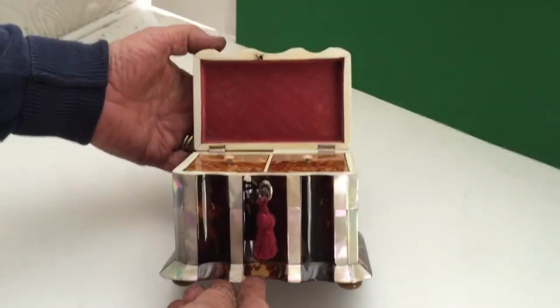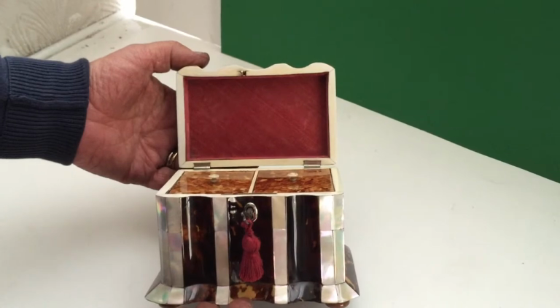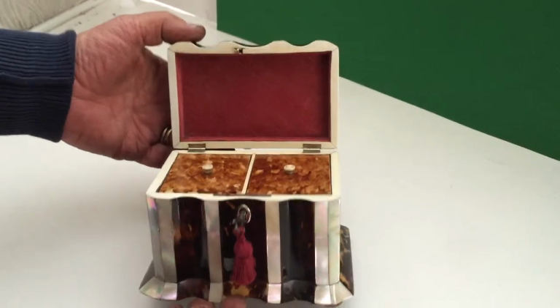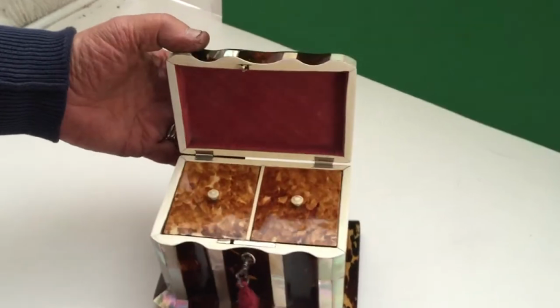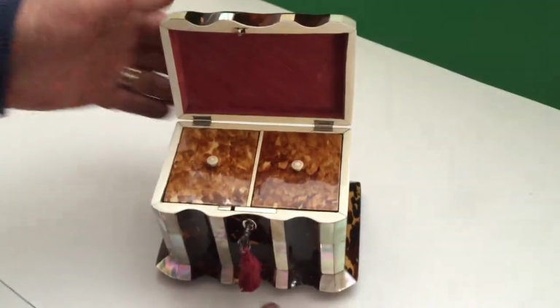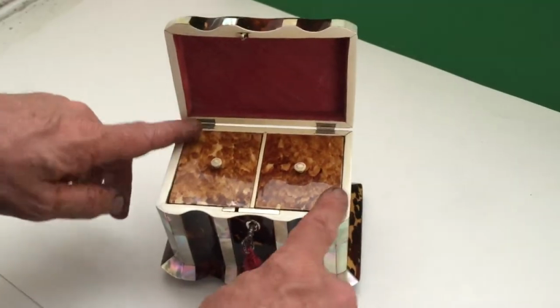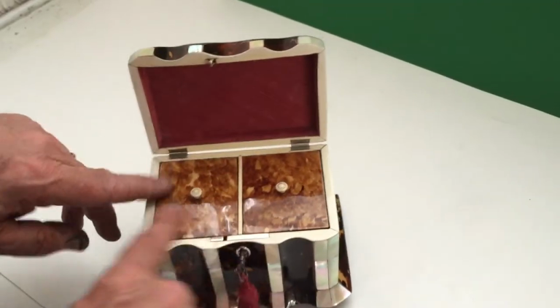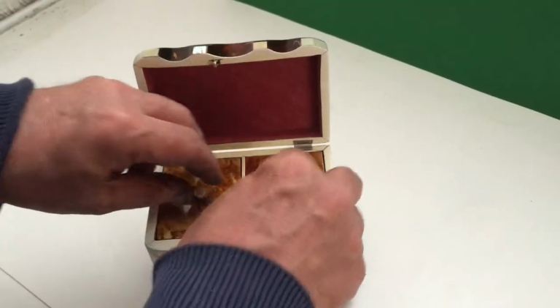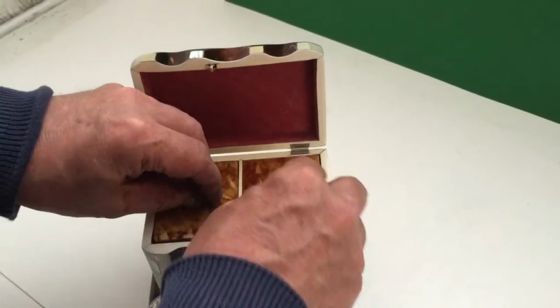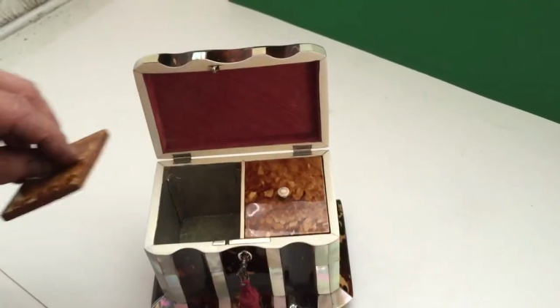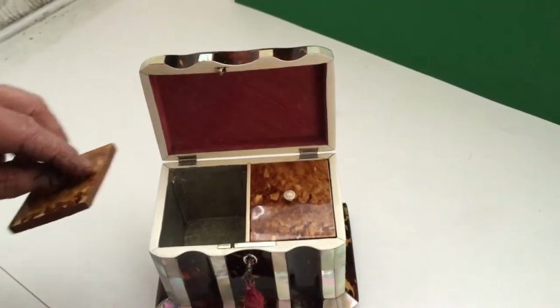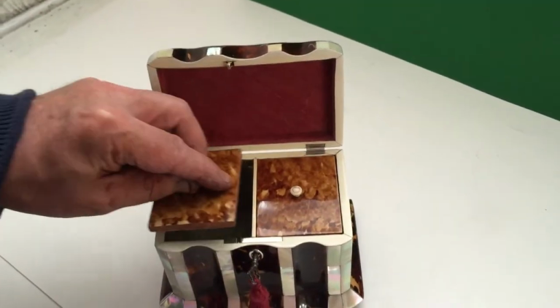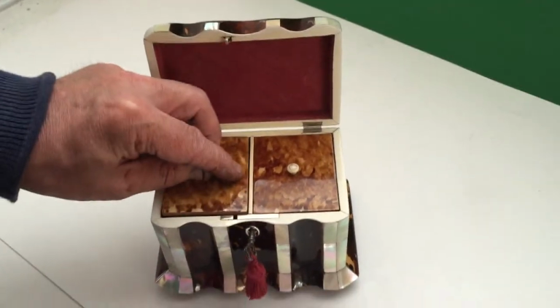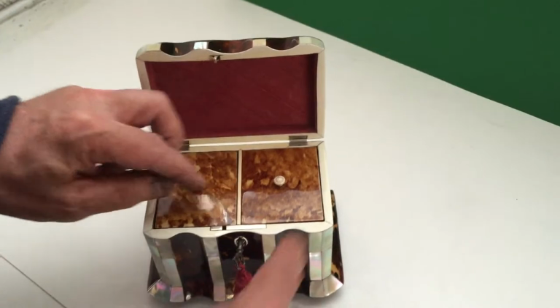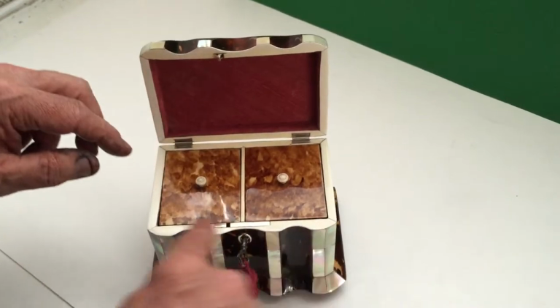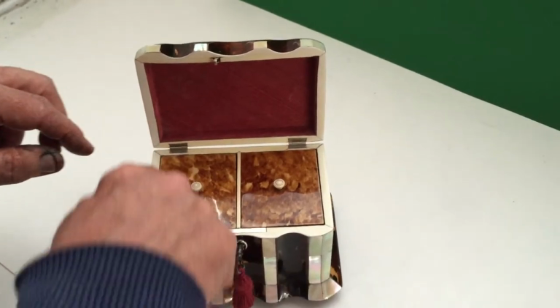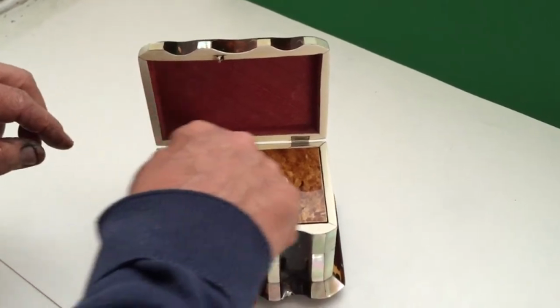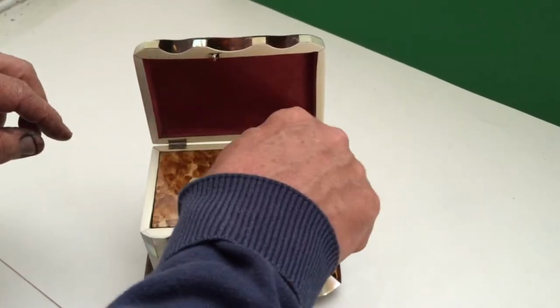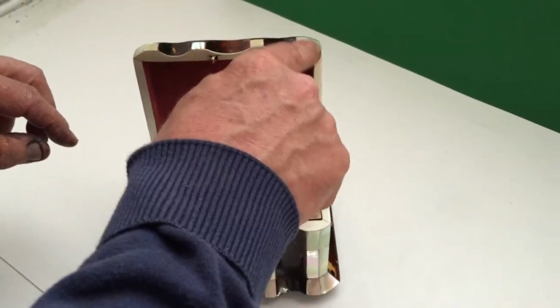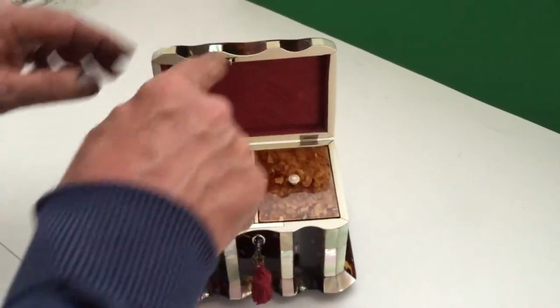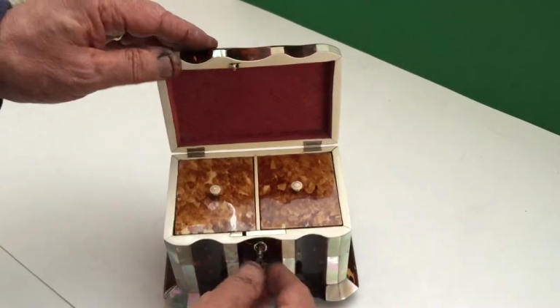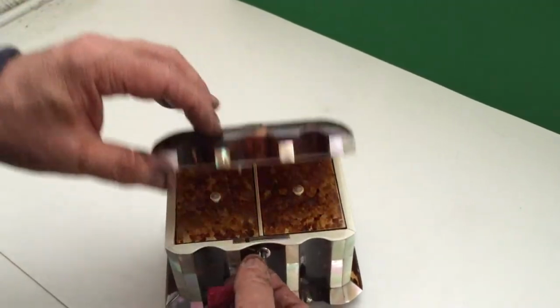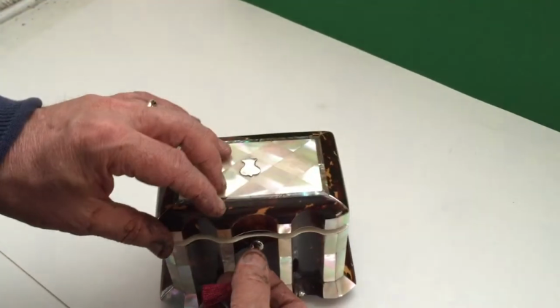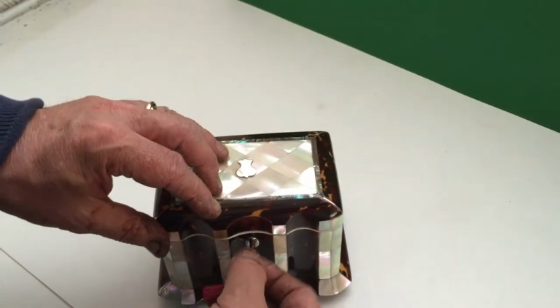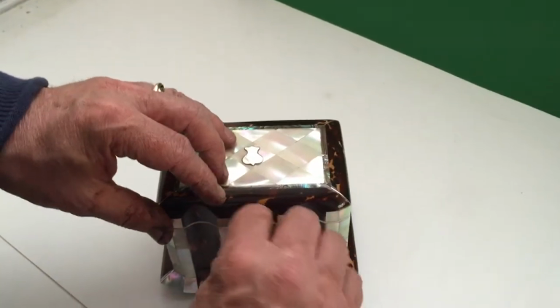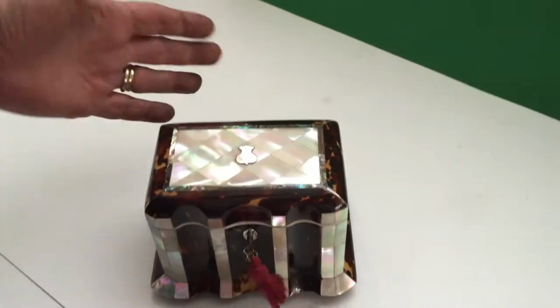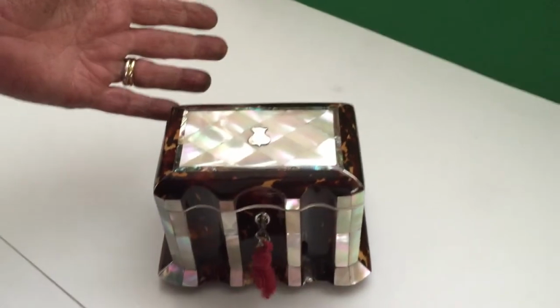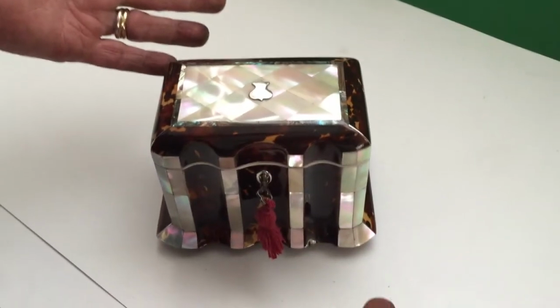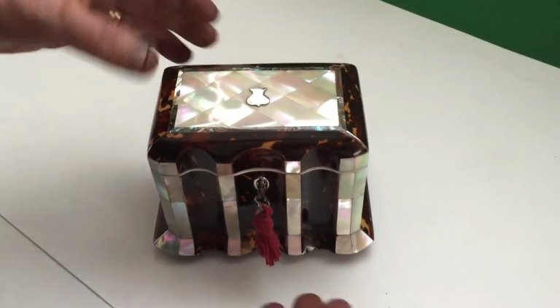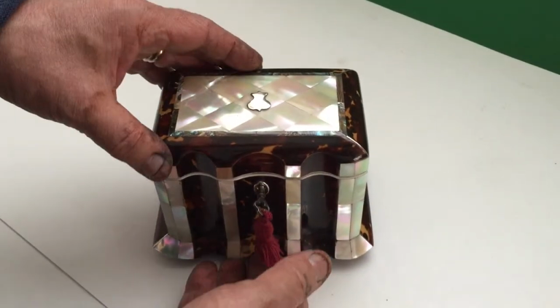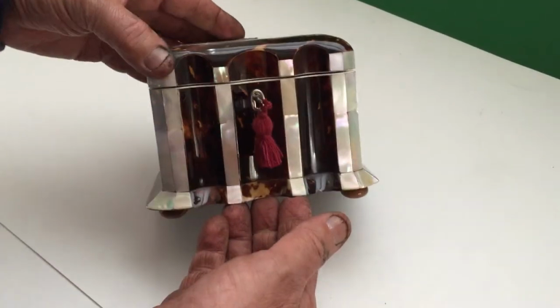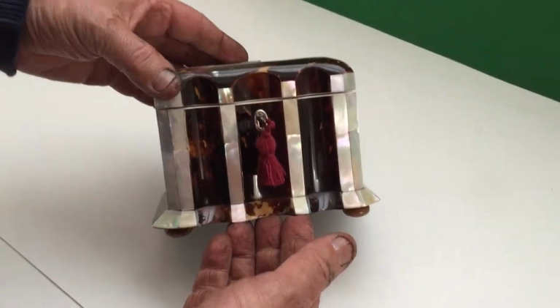Inside you've got the original valve in the top of the lid and two lovely little ivory lids all the way around the slip, with a nice working key. A beautiful box.